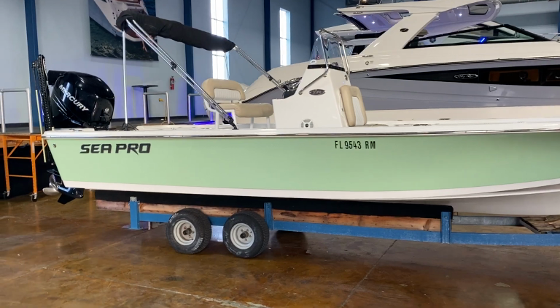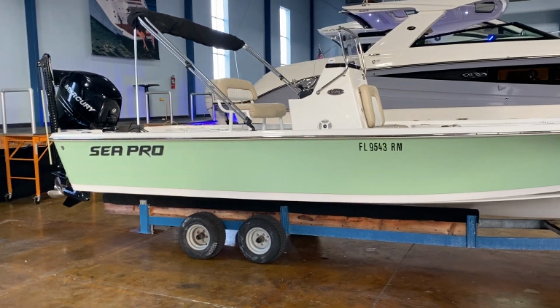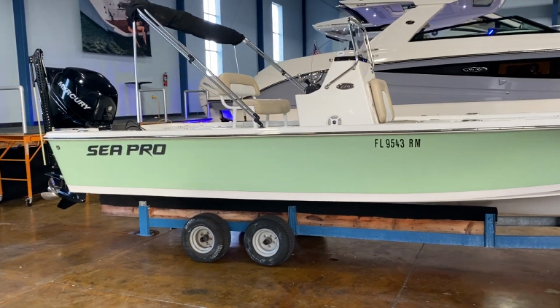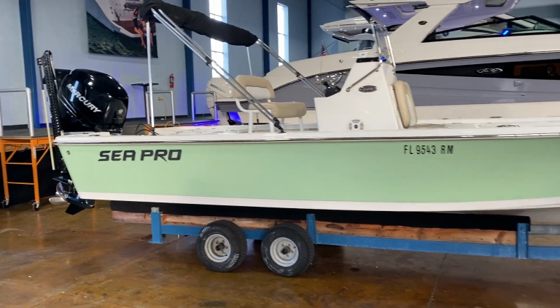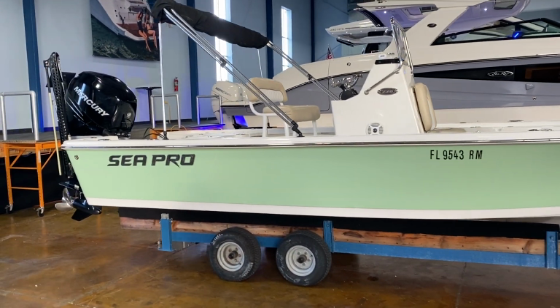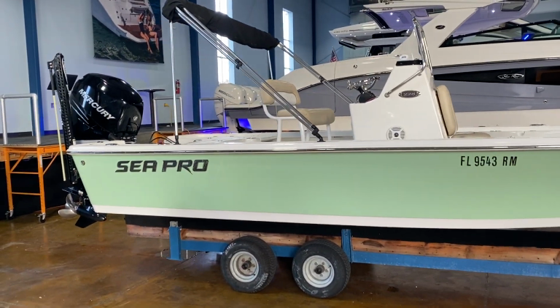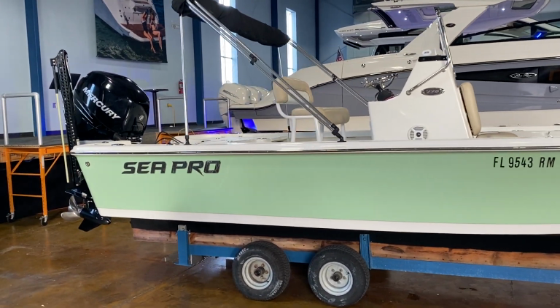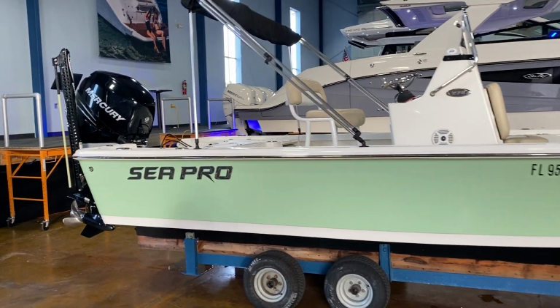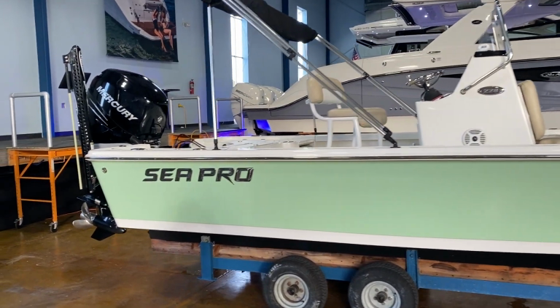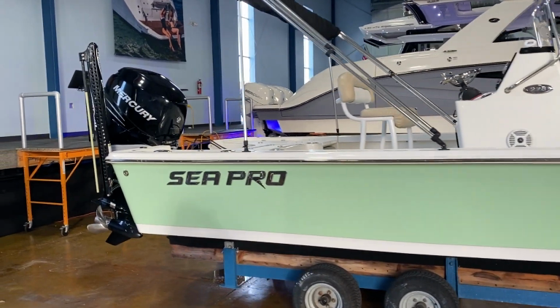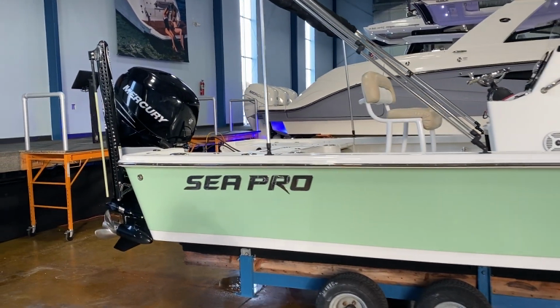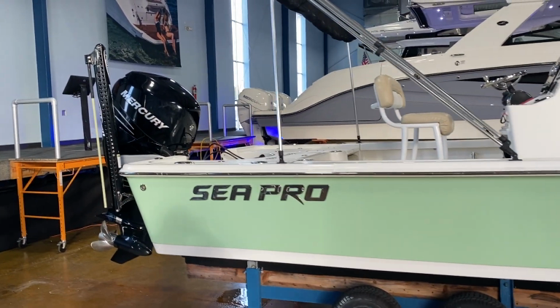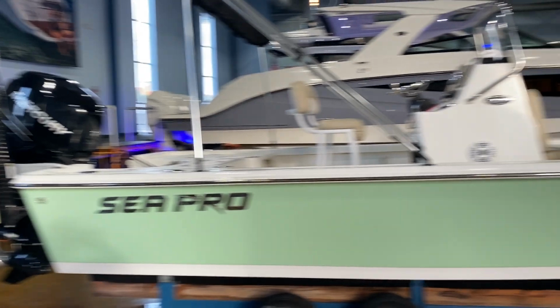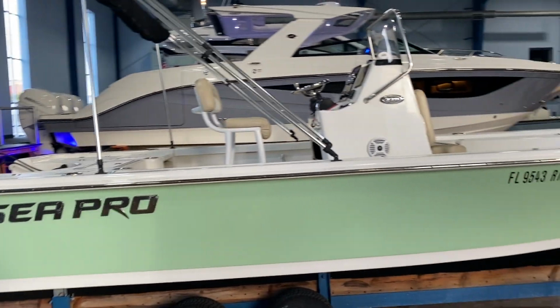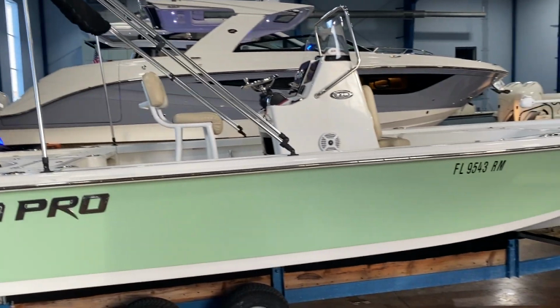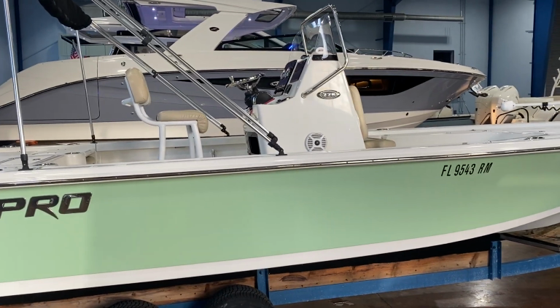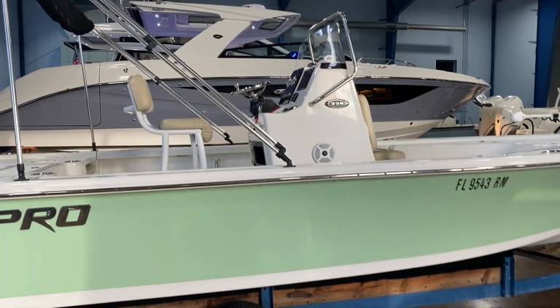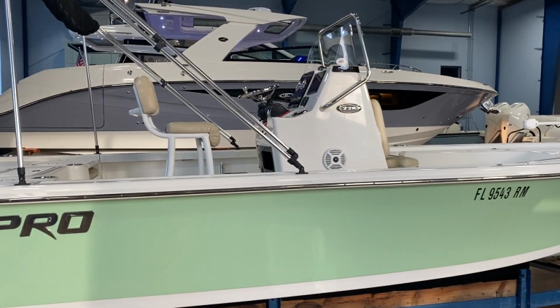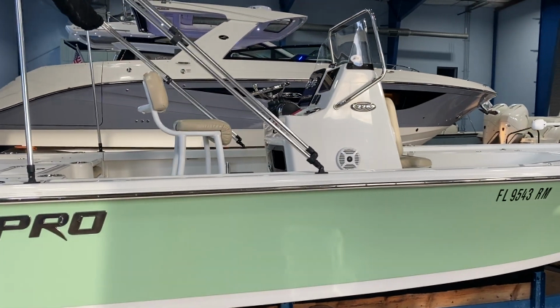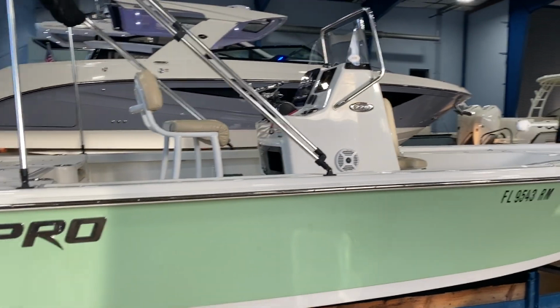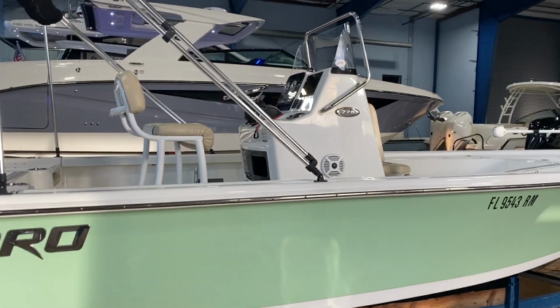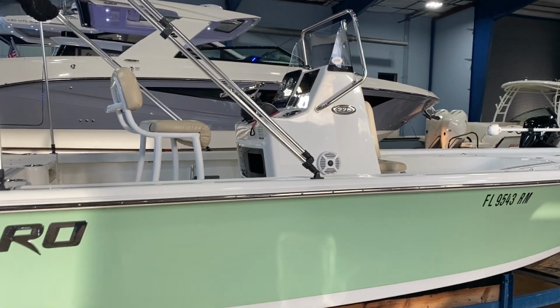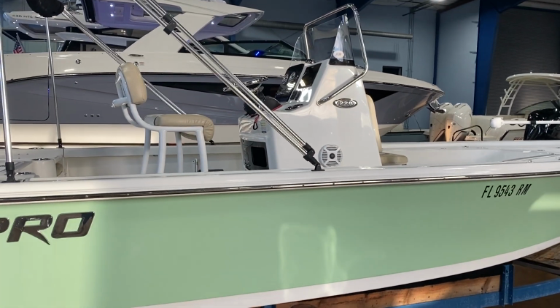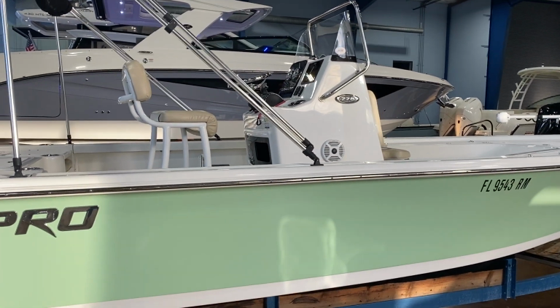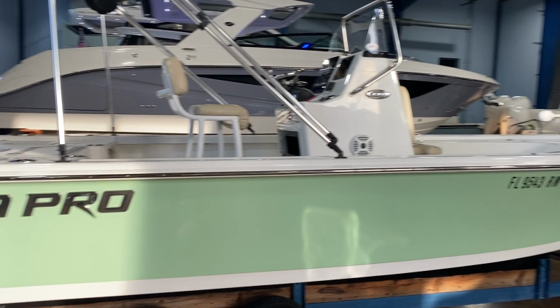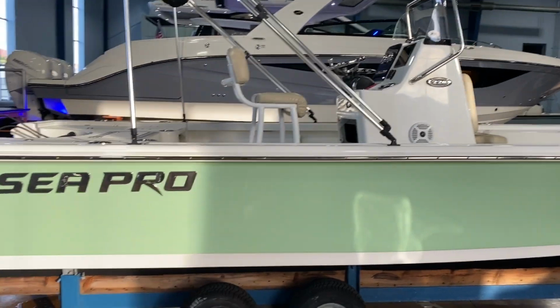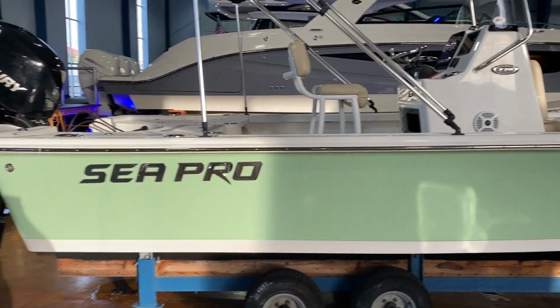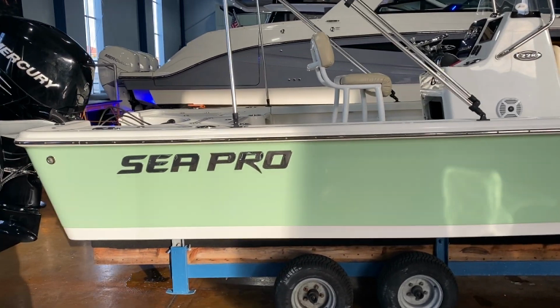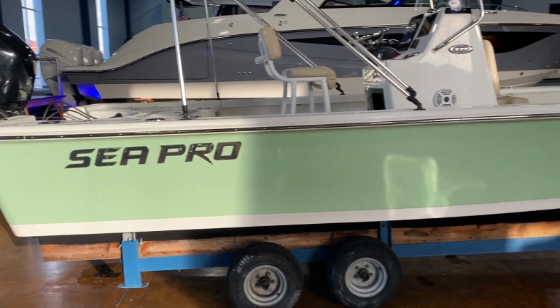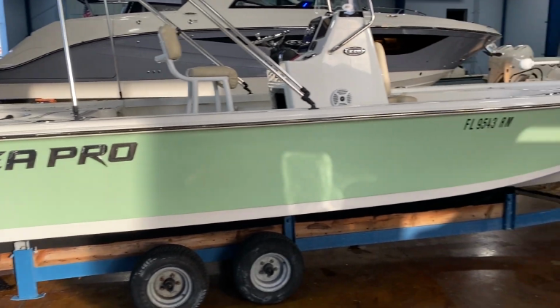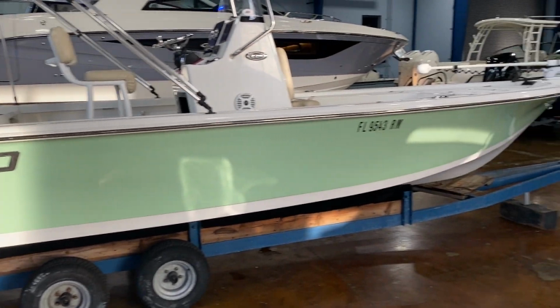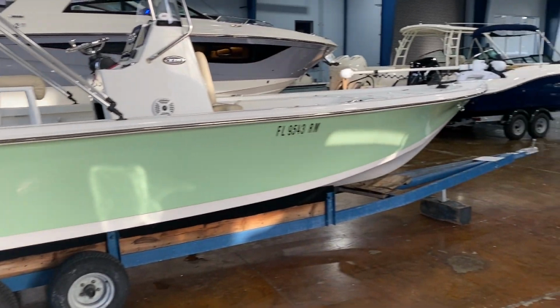Powered by a Mercury 250 Verado with a jack plate, power pole, spot lock trolling motor, trim tabs, AM FM radio with Bluetooth, and a Bimini top. This boat is absolutely ready to go.